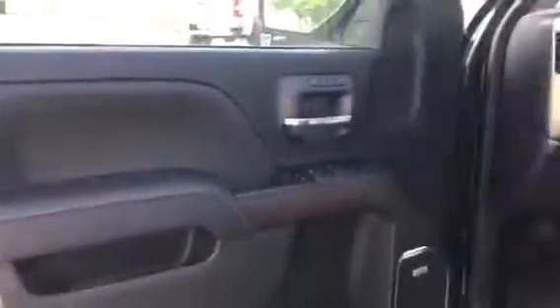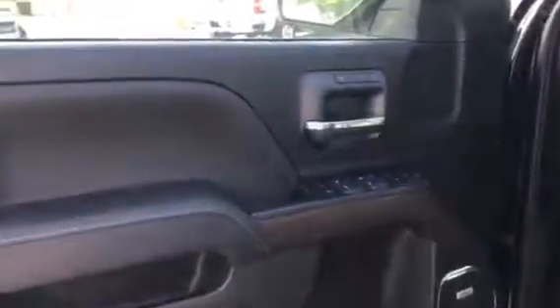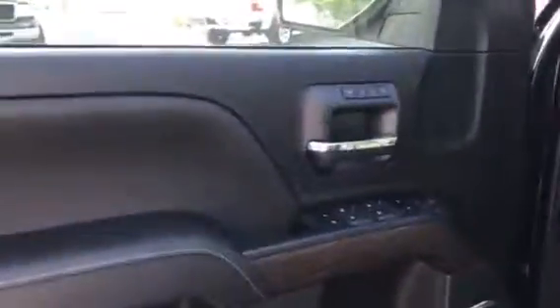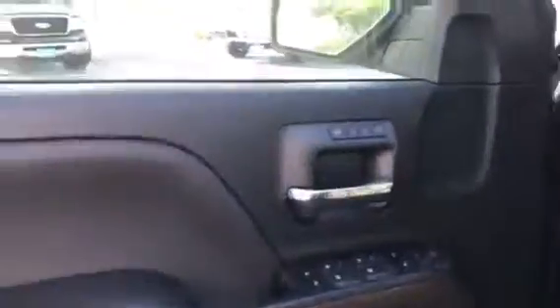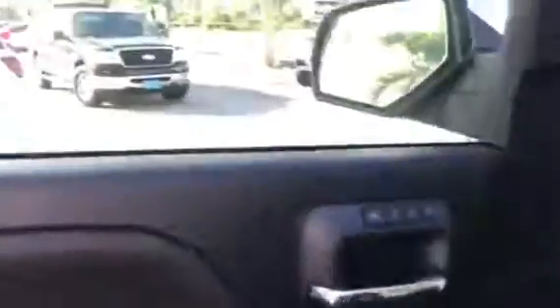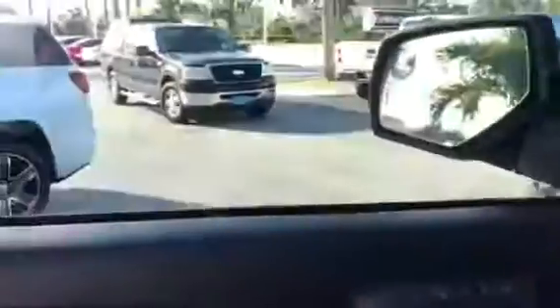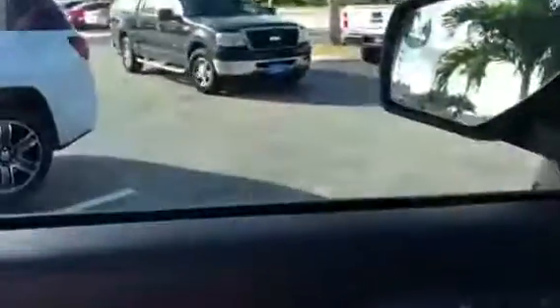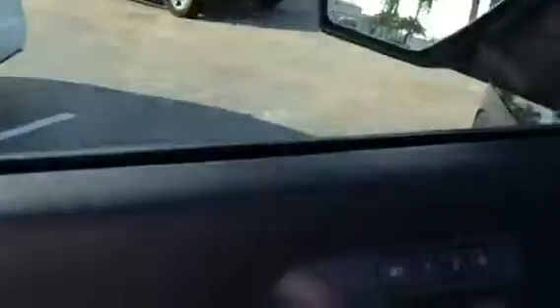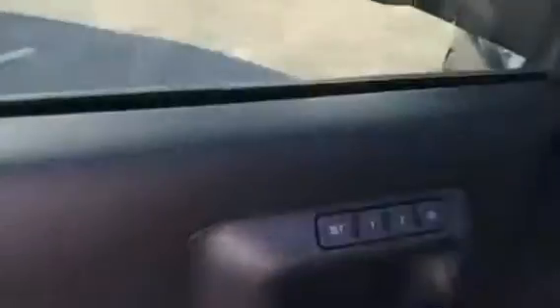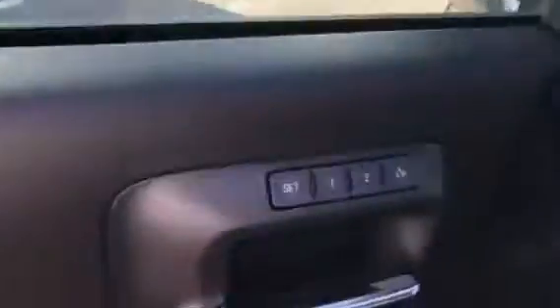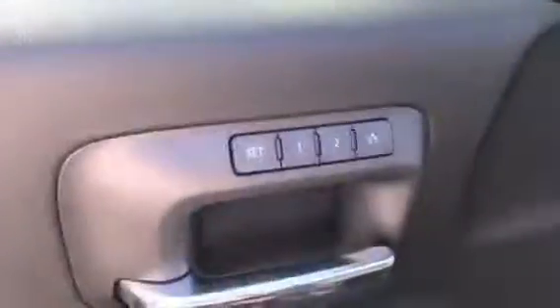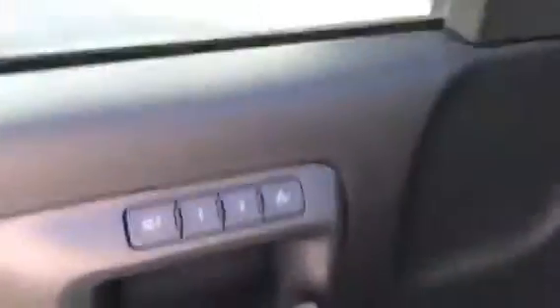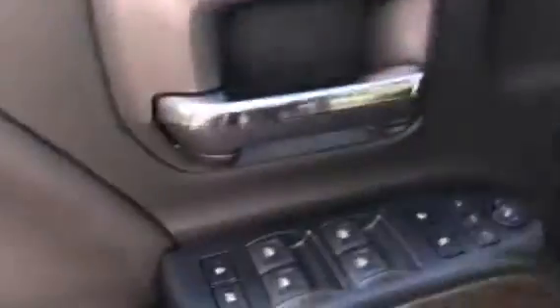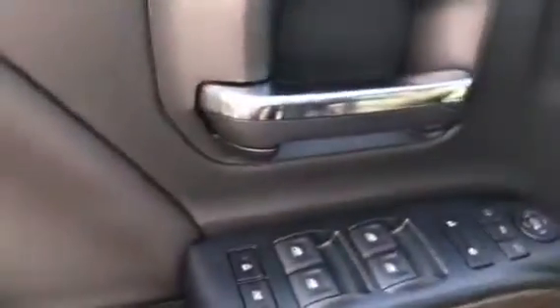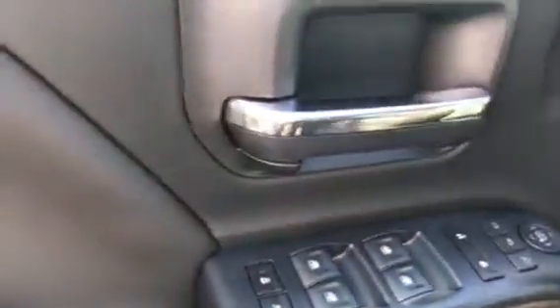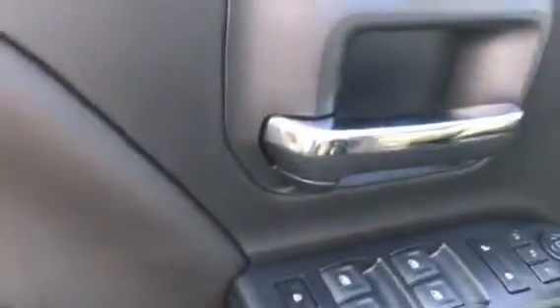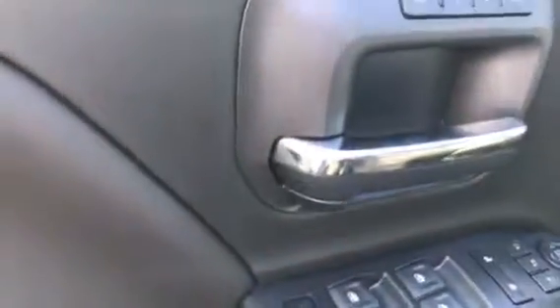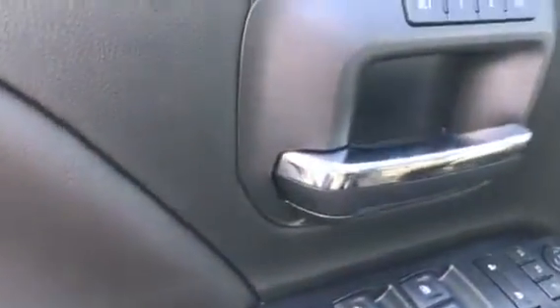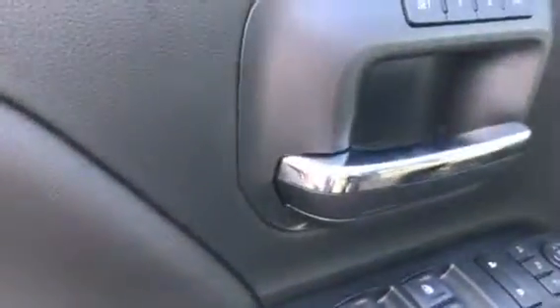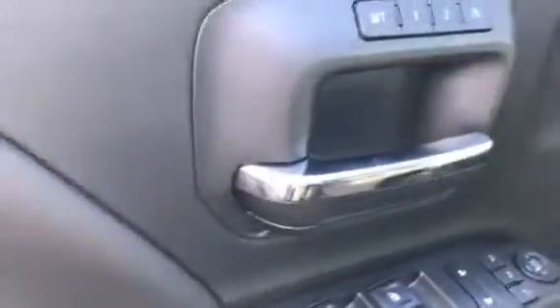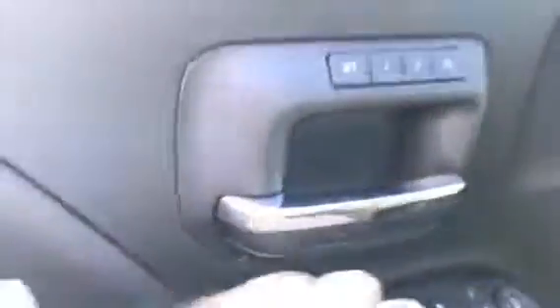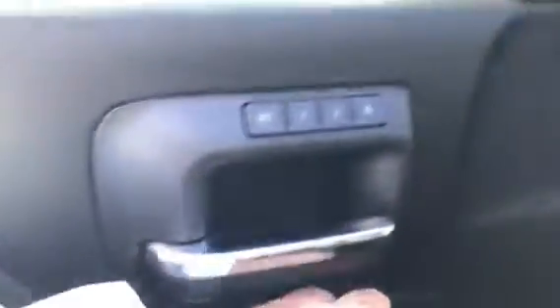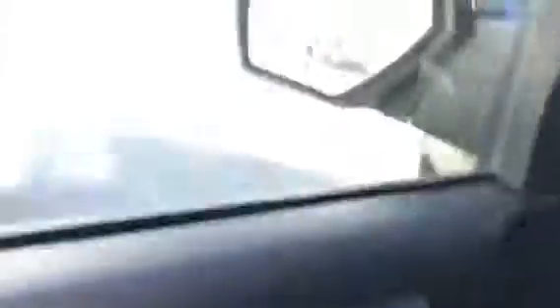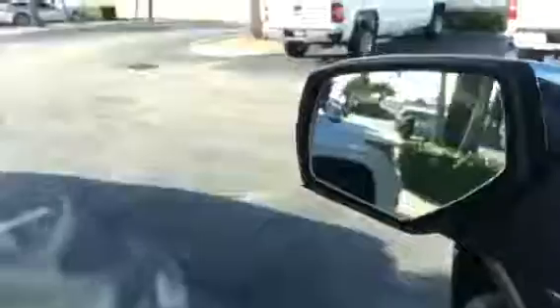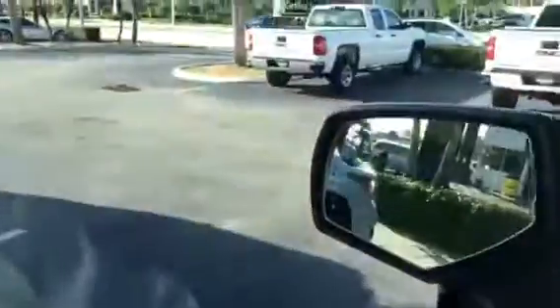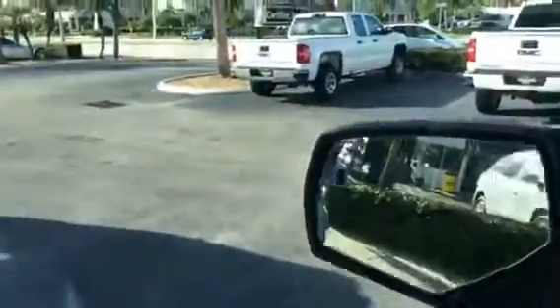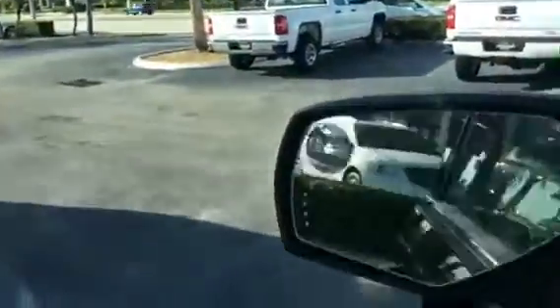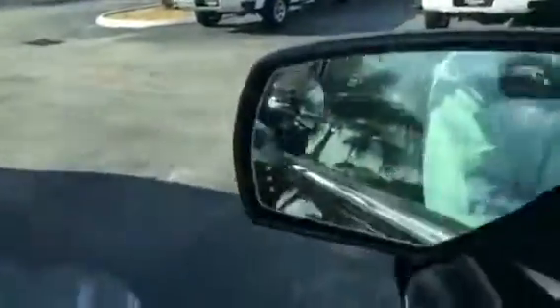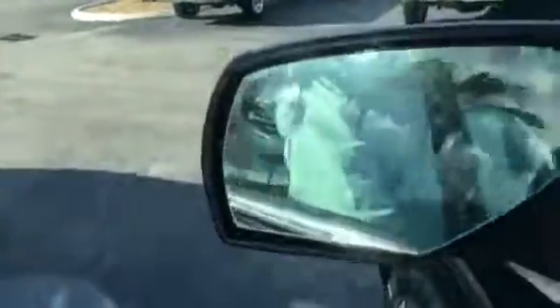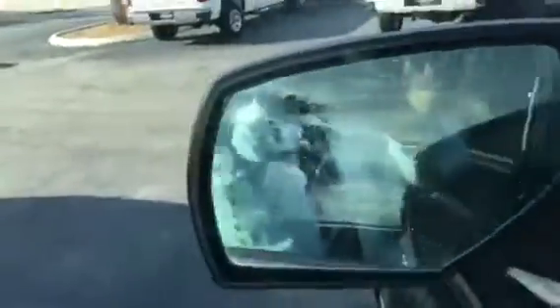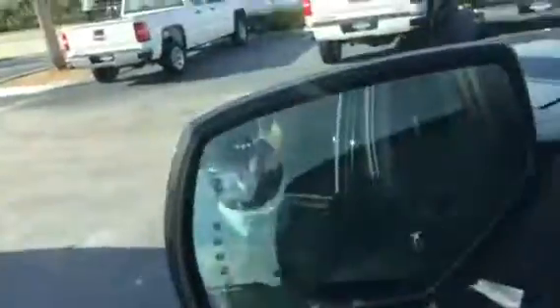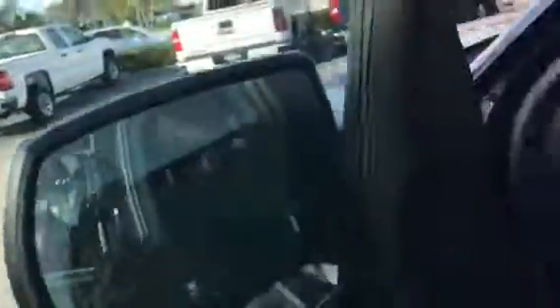Both stereo systems, memory seating. Of course, power windows, power locks, power mirrors. Also, power folding mirrors to get in those tight spots.